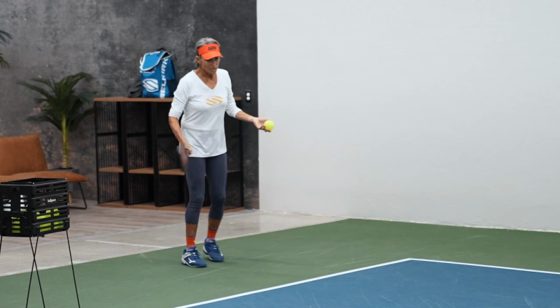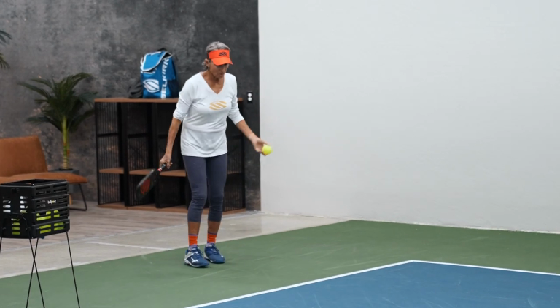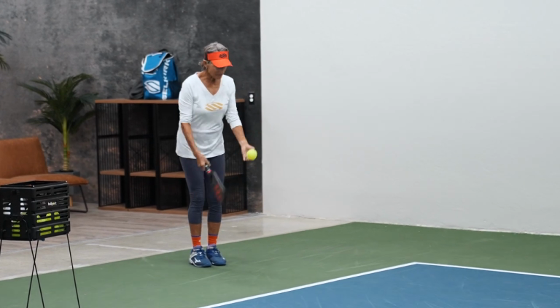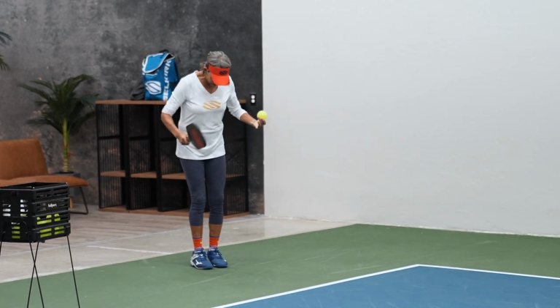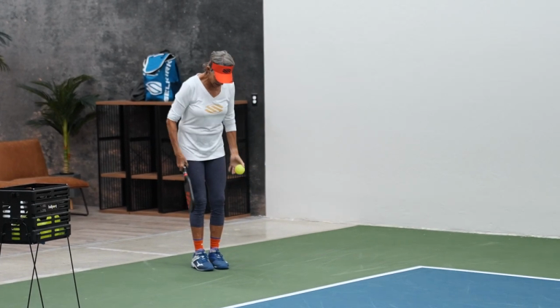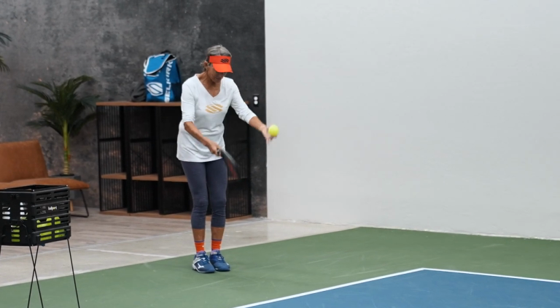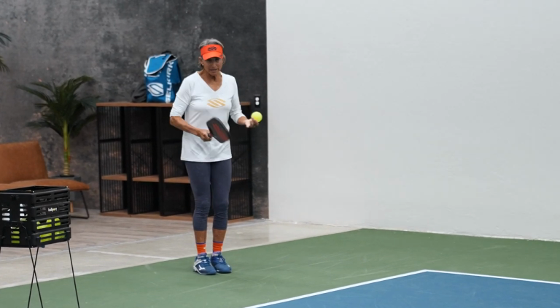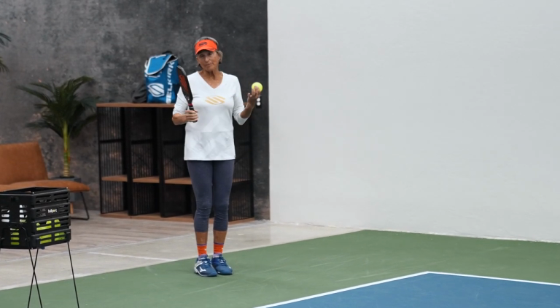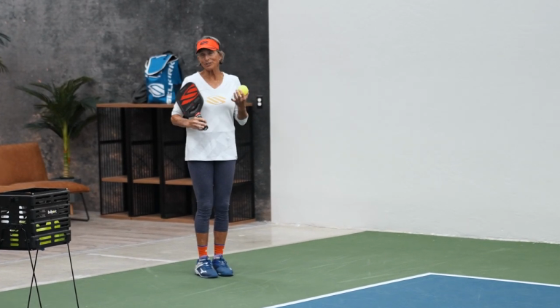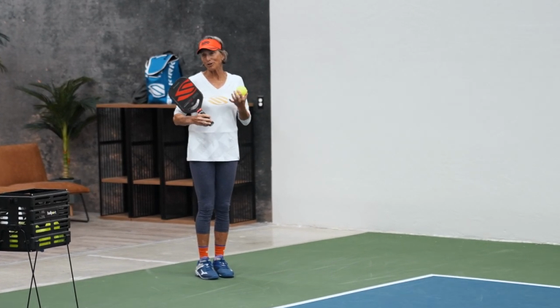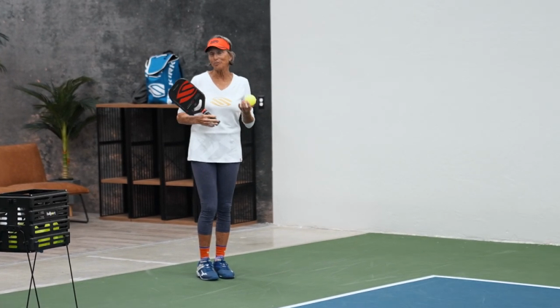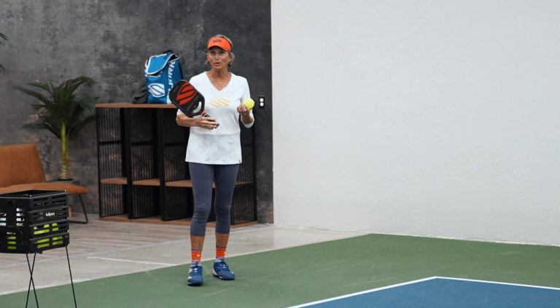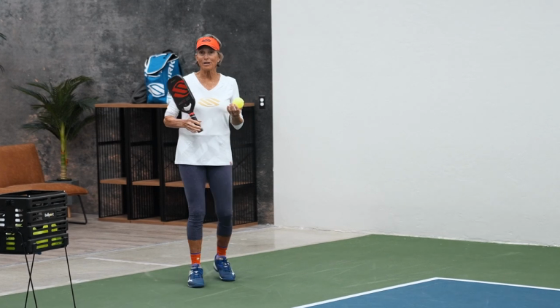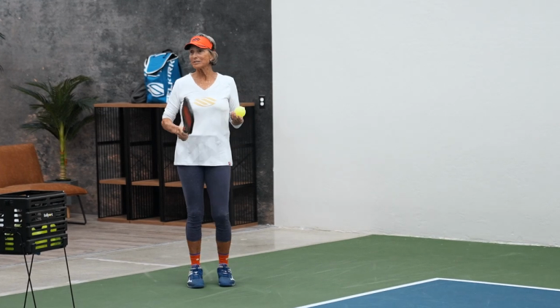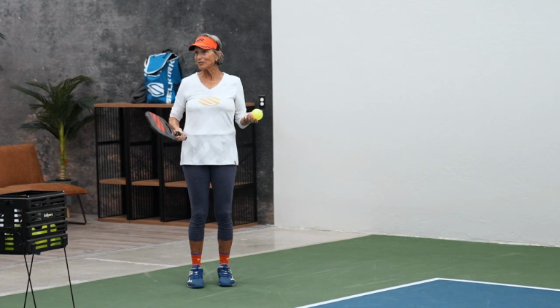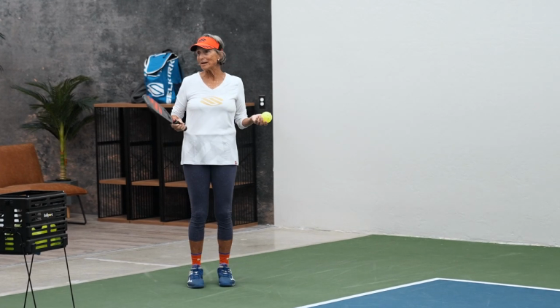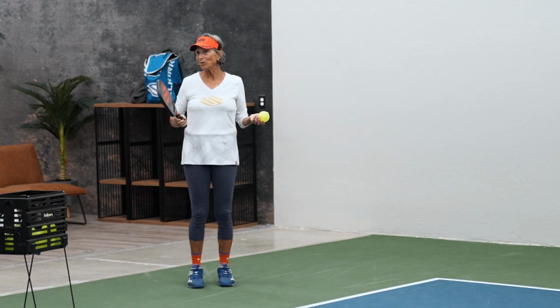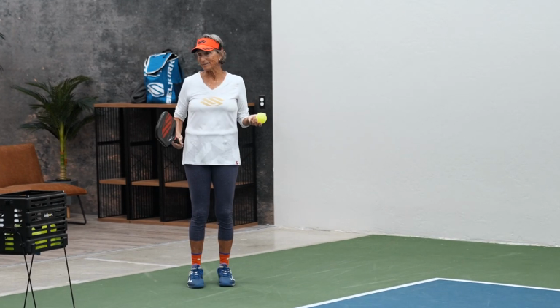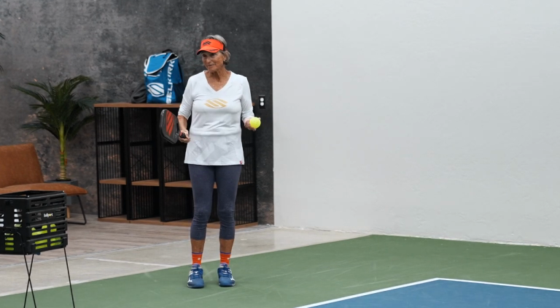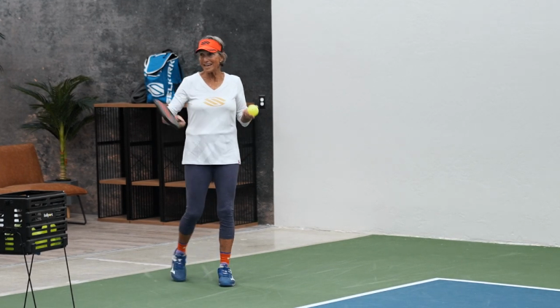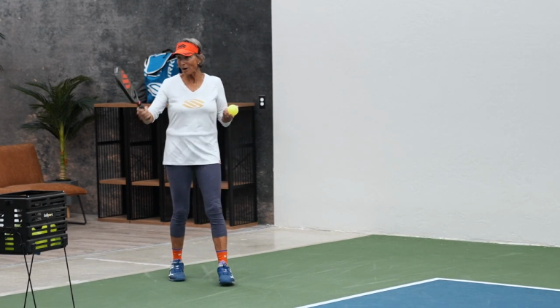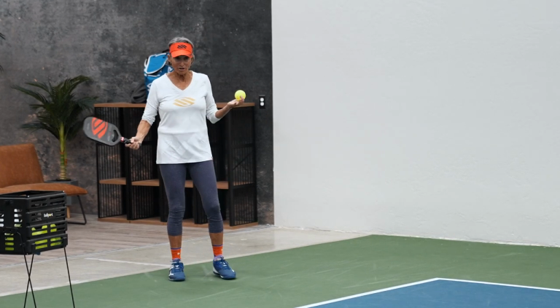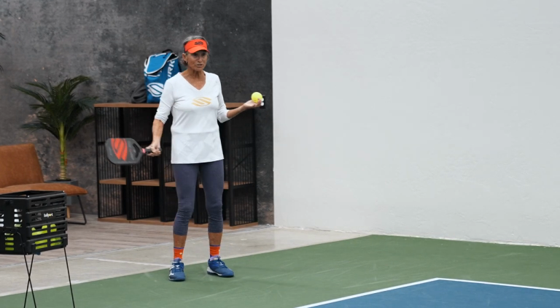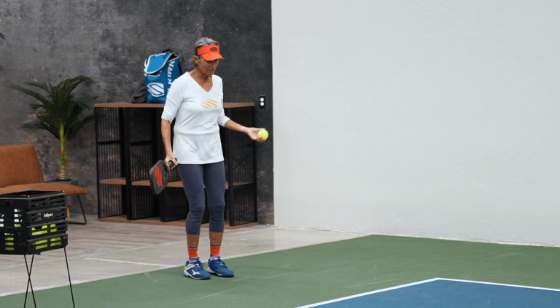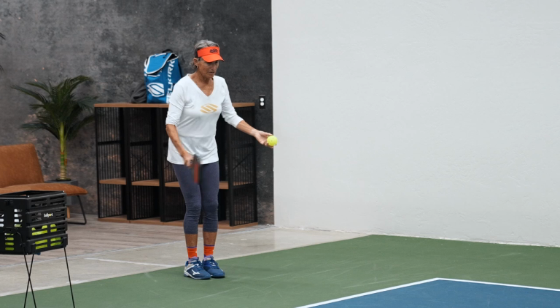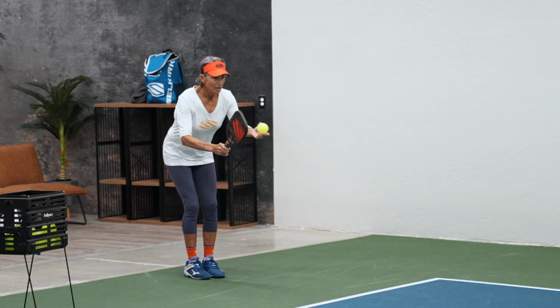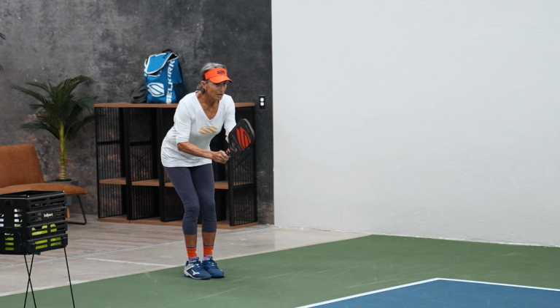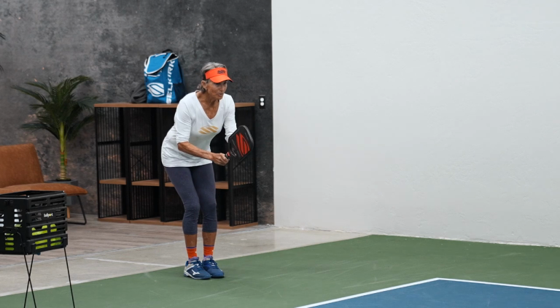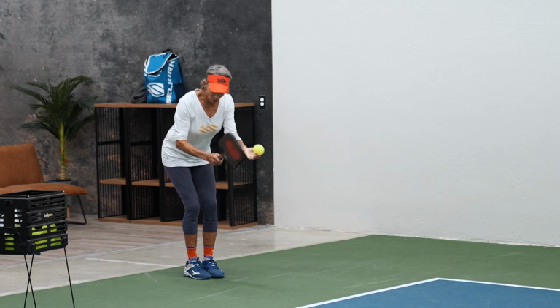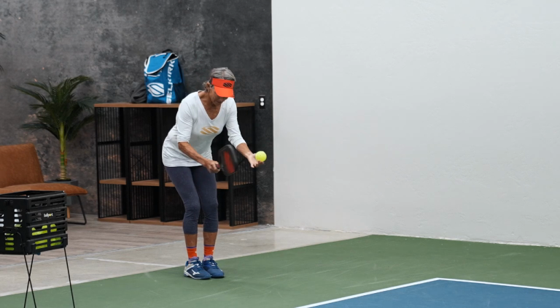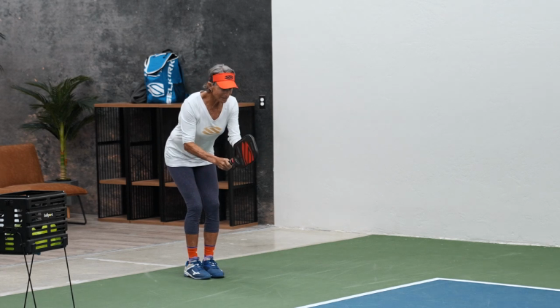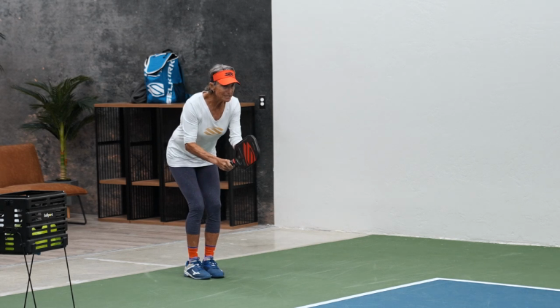I still have my same approach — my sister calls me the bowler because I look like I'm bowling. That's how I taught her to serve. When you're bowling, you go down like this and pick out what pin you're going to hit.